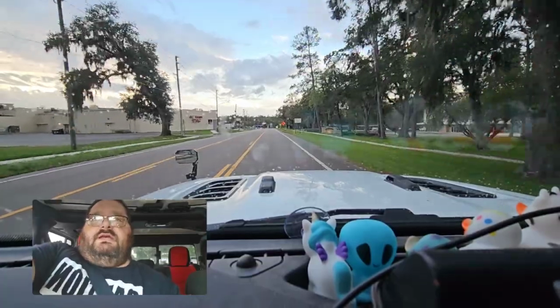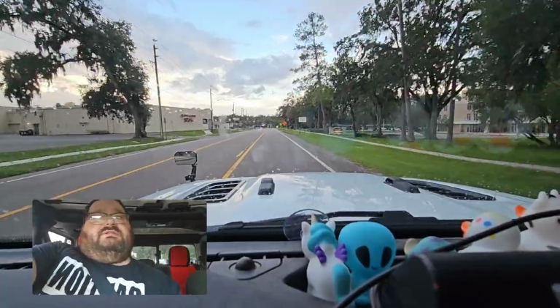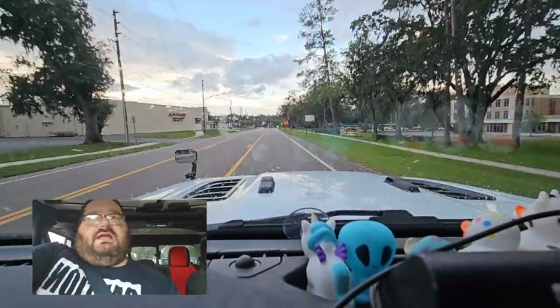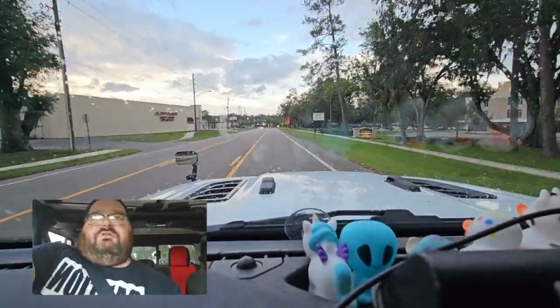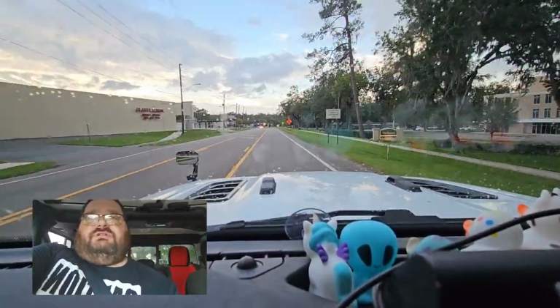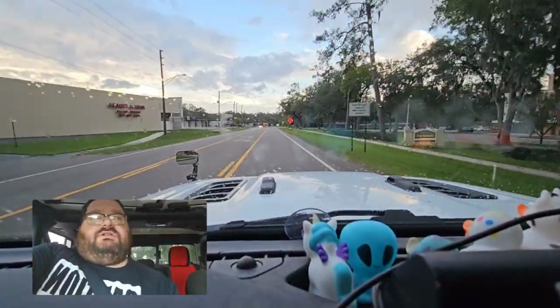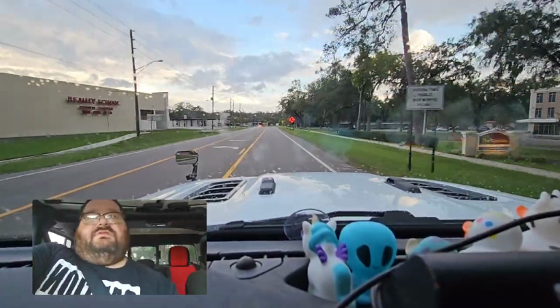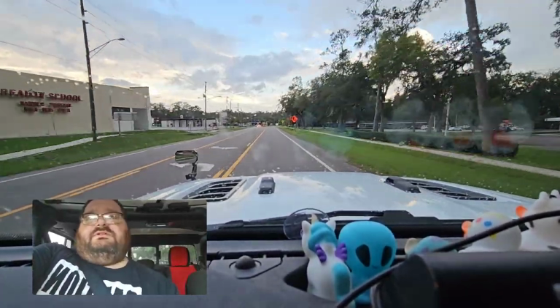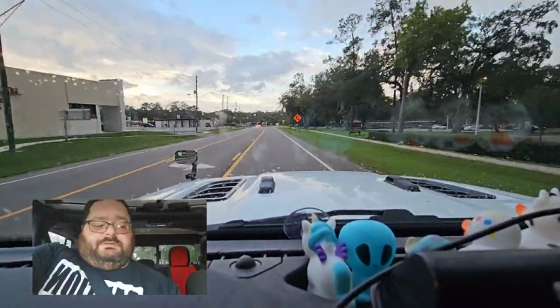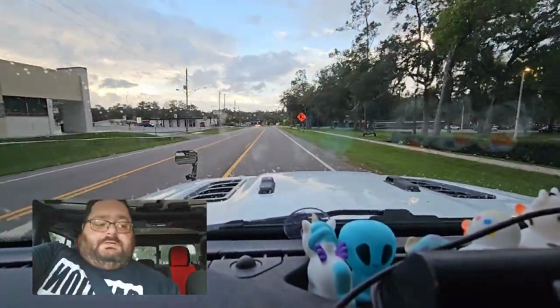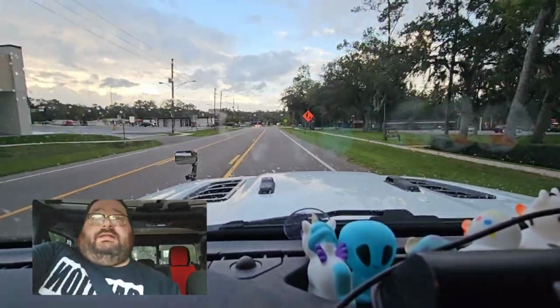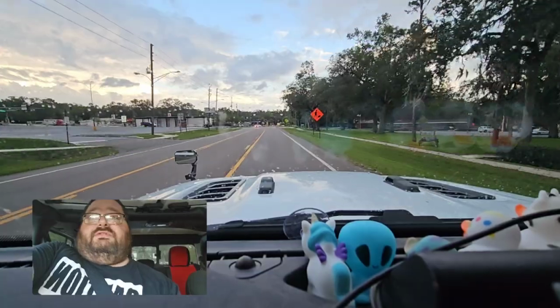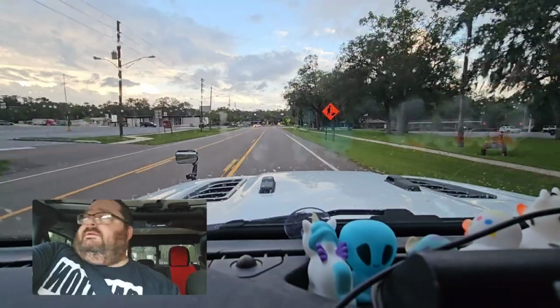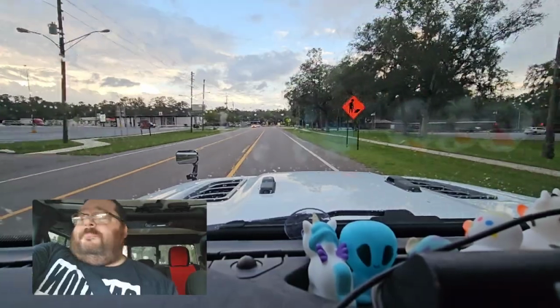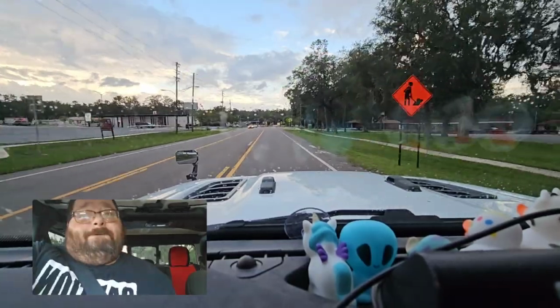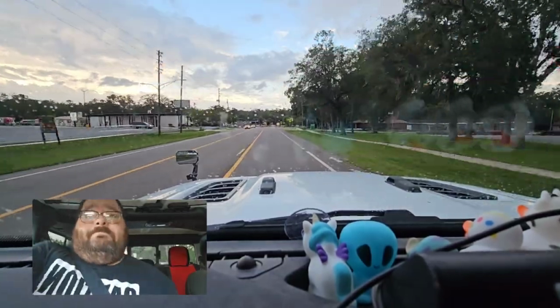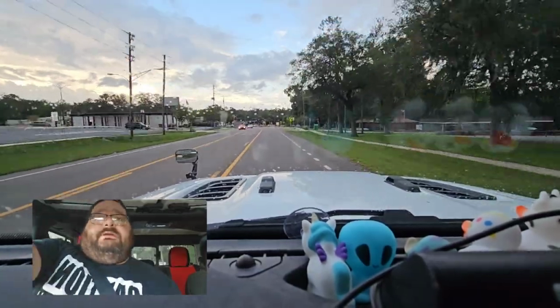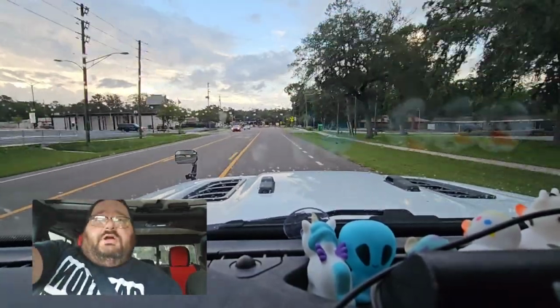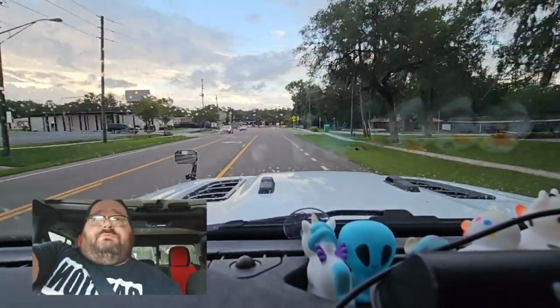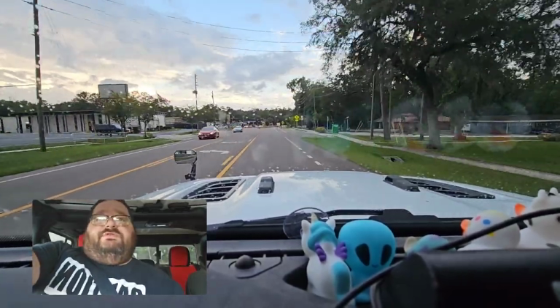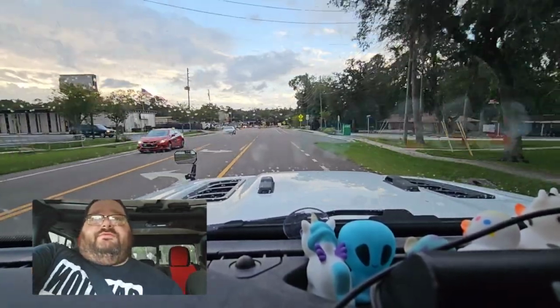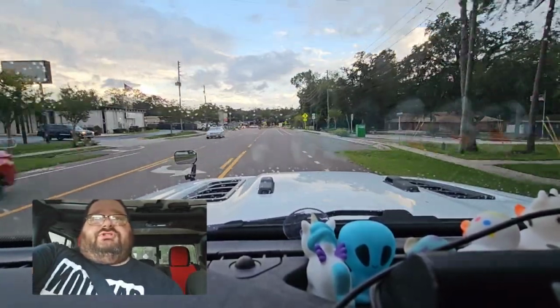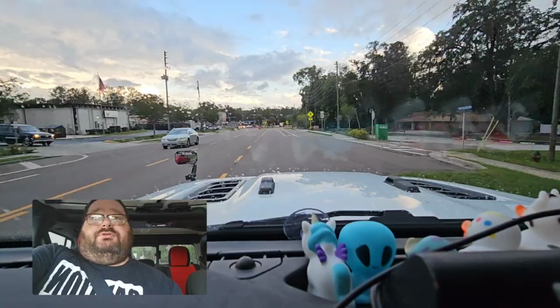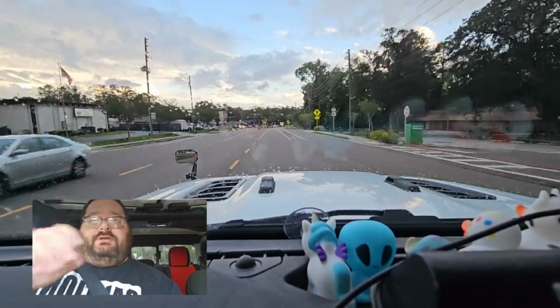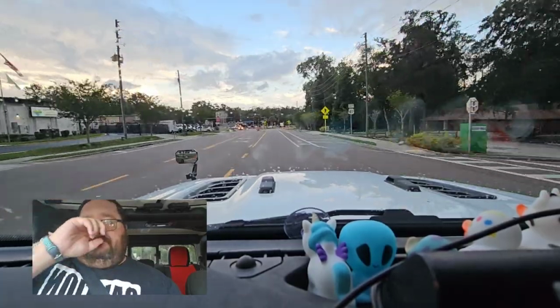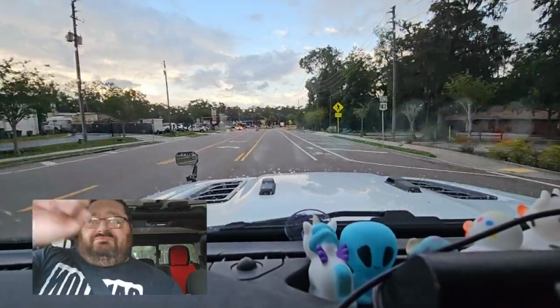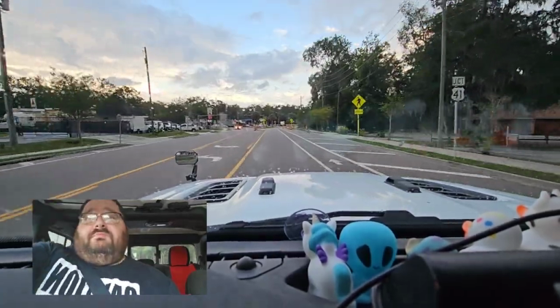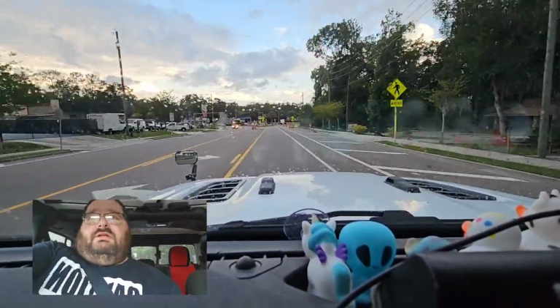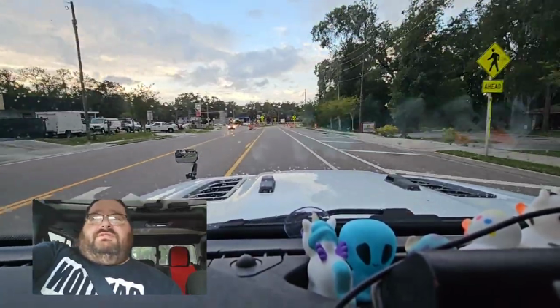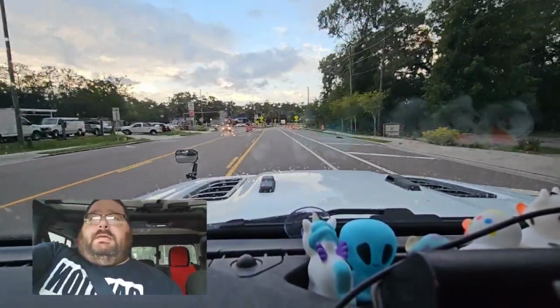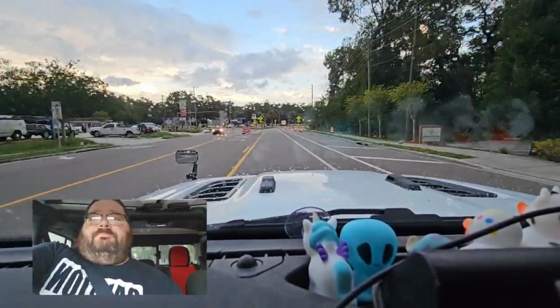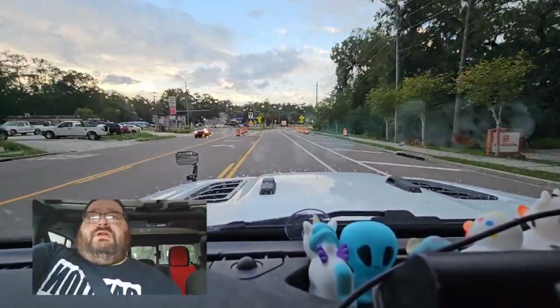This is now pretty much like 6 months I've had this. I do have to say it tows impressively for such a small tow rating.